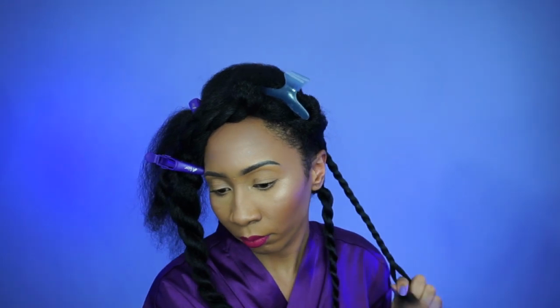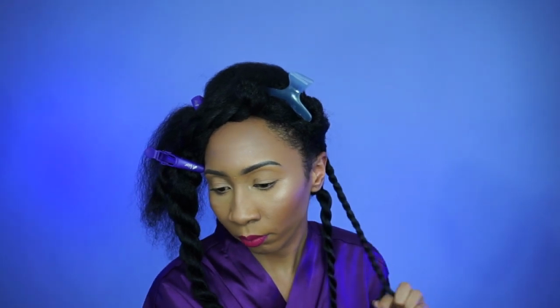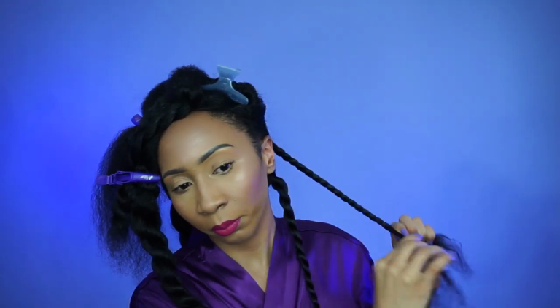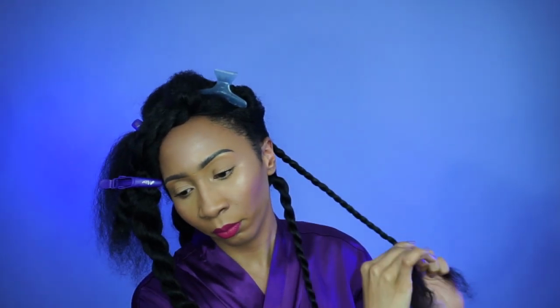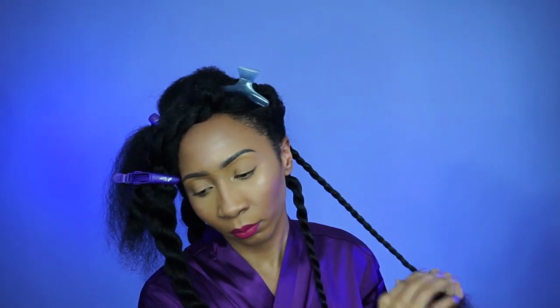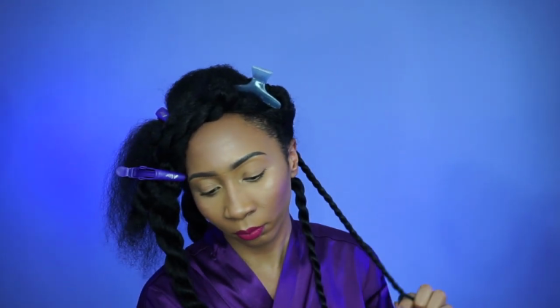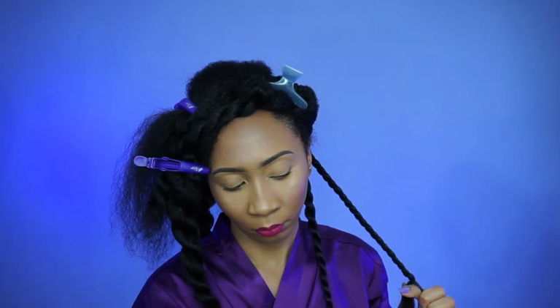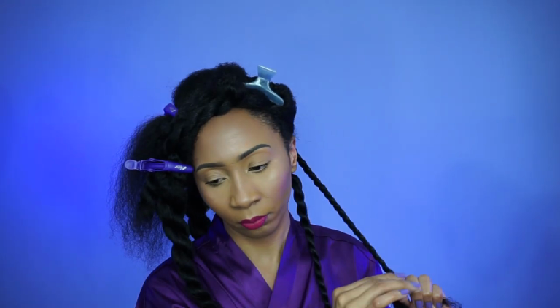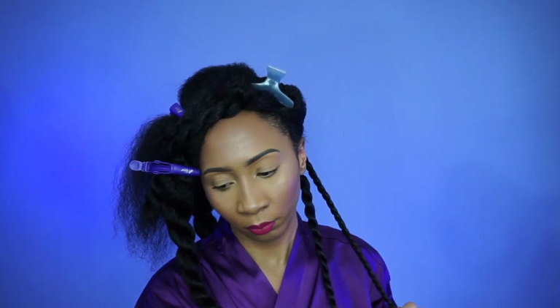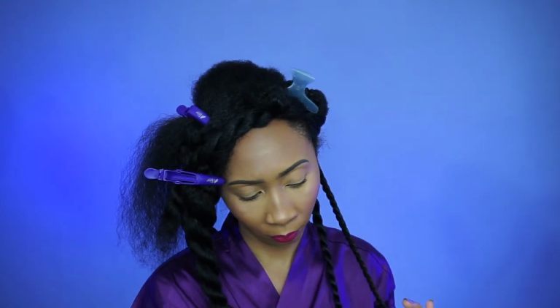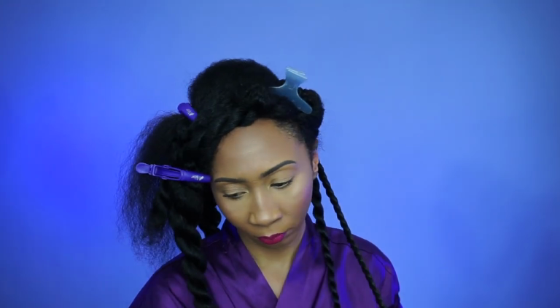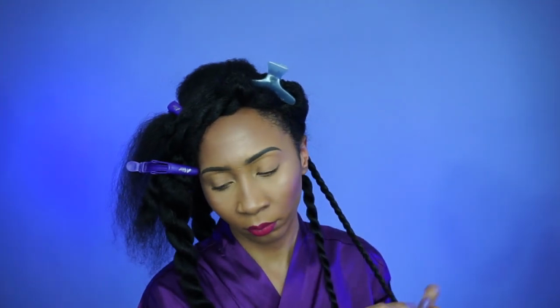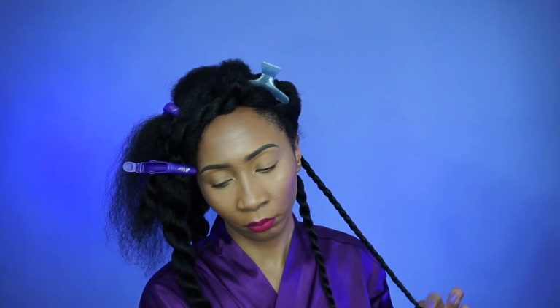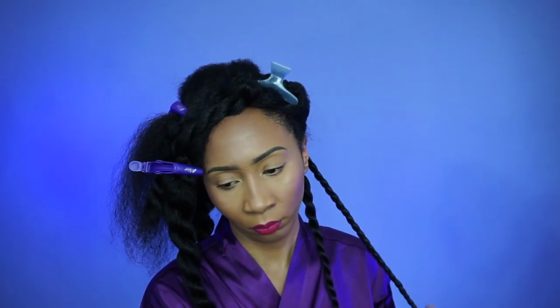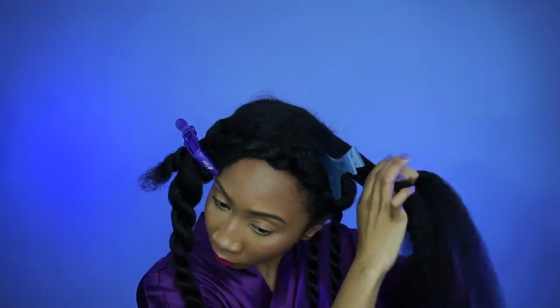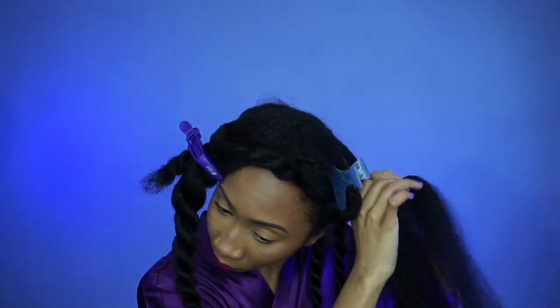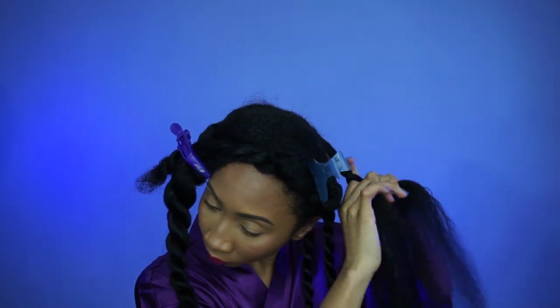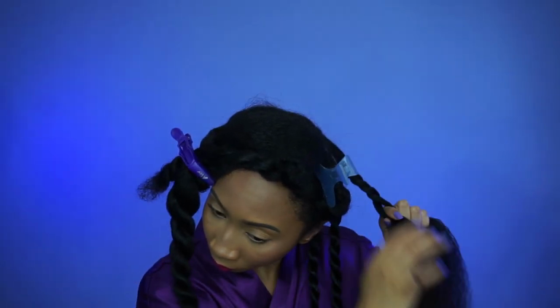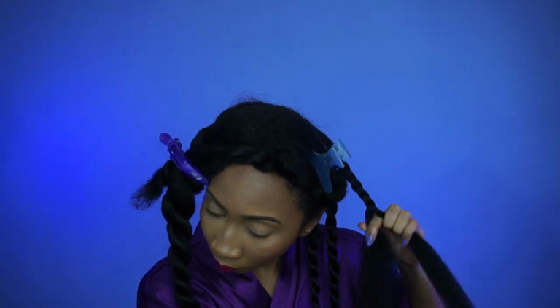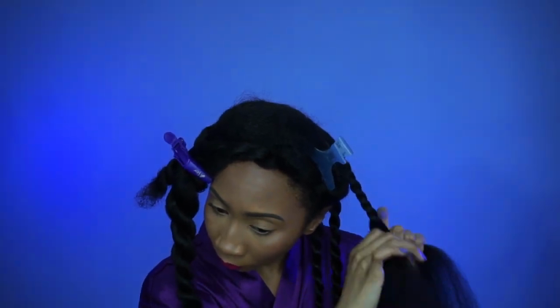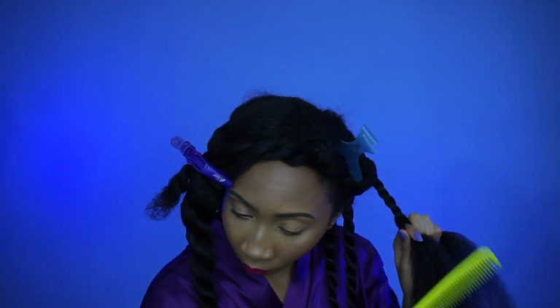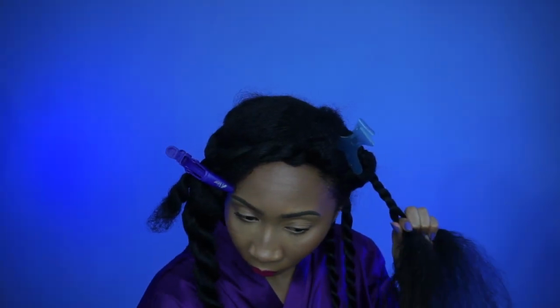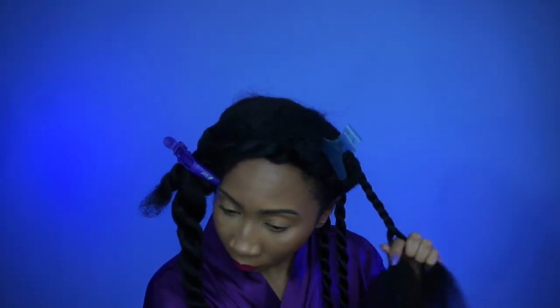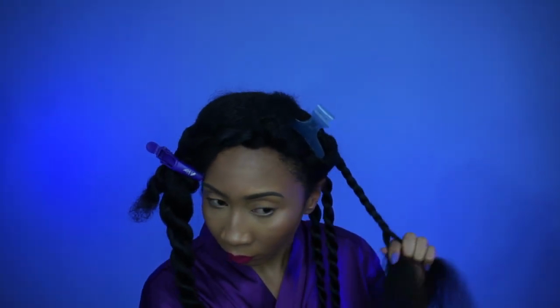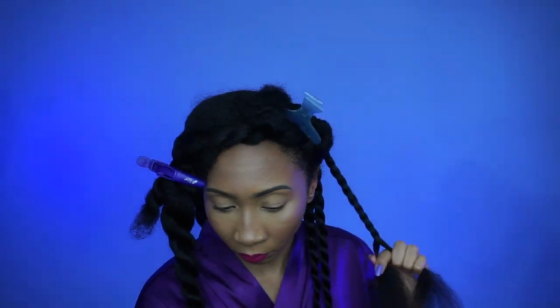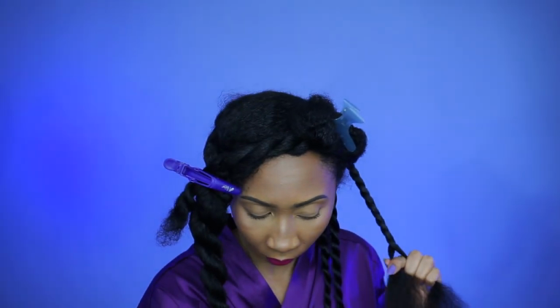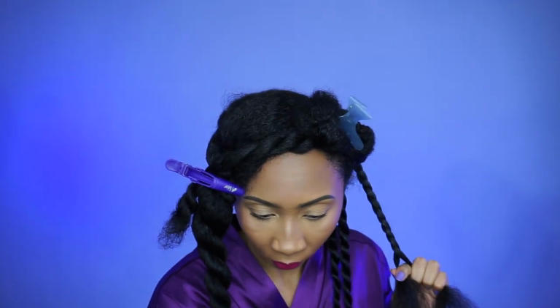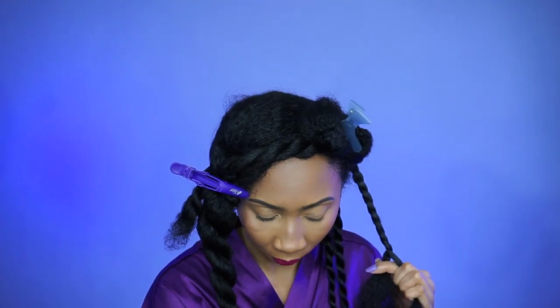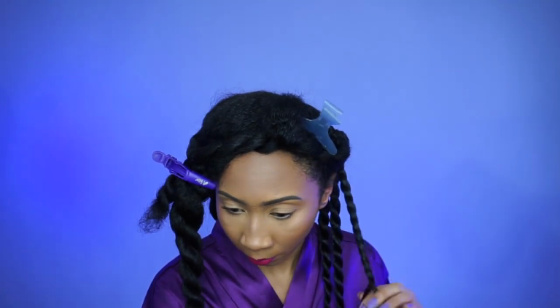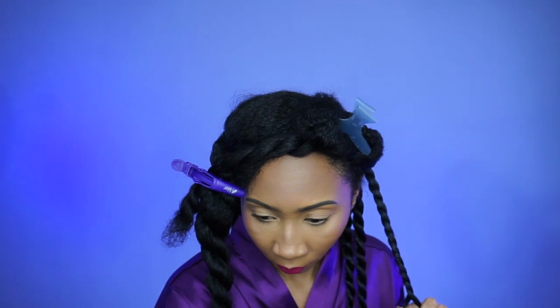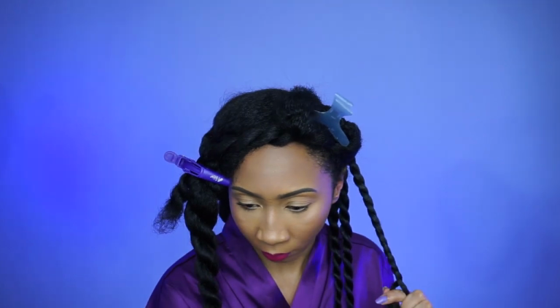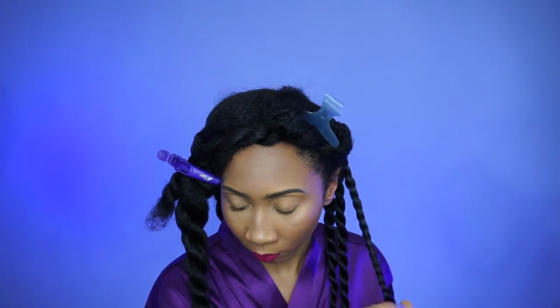It's a very easy style. Comment down below what your favorite protective style is in the winter — I love twist outs.